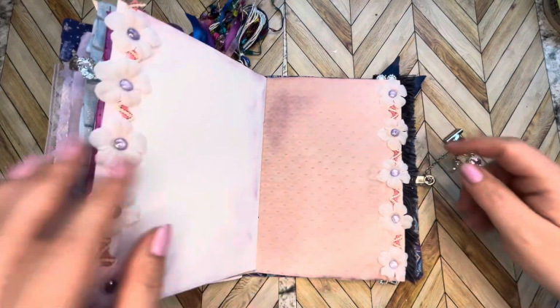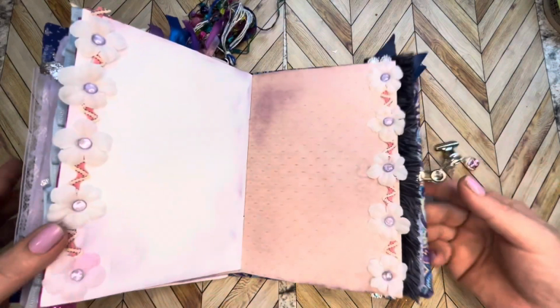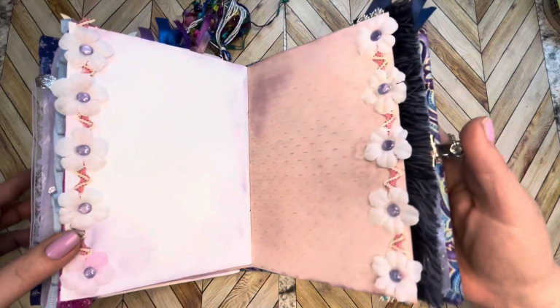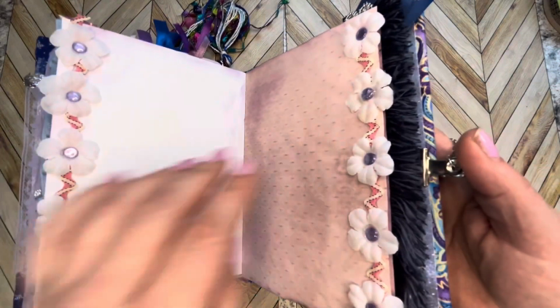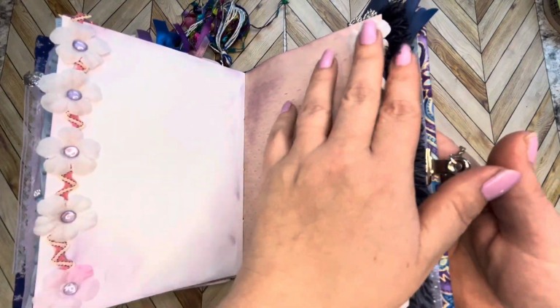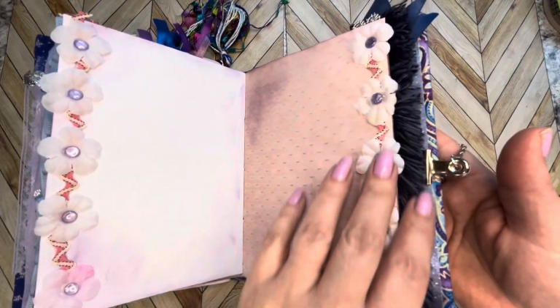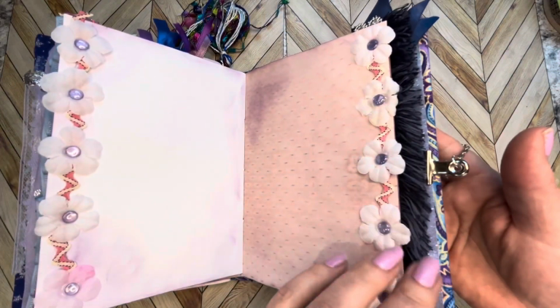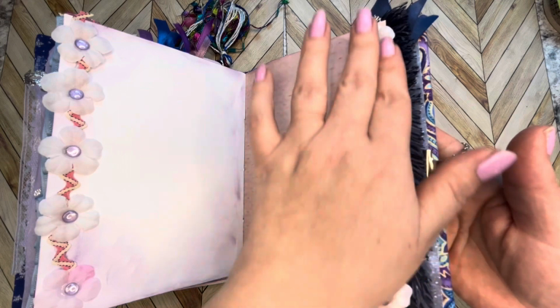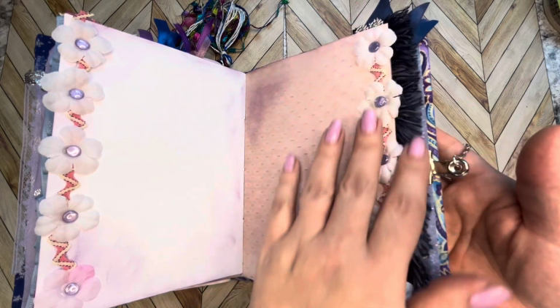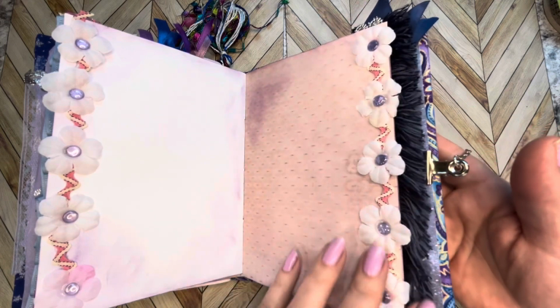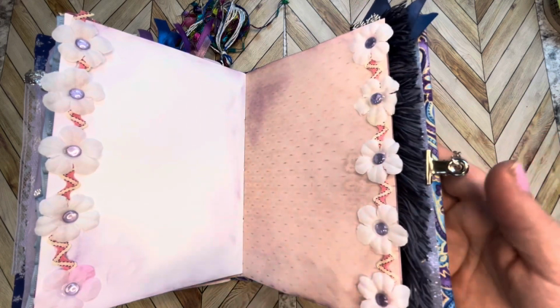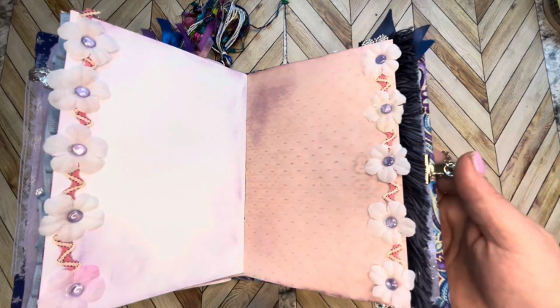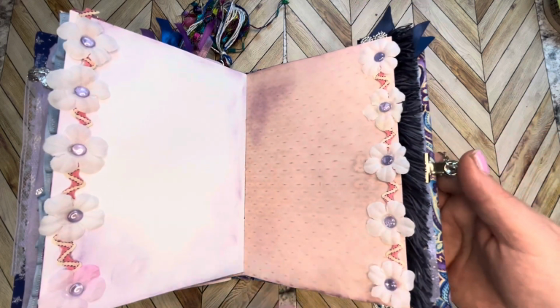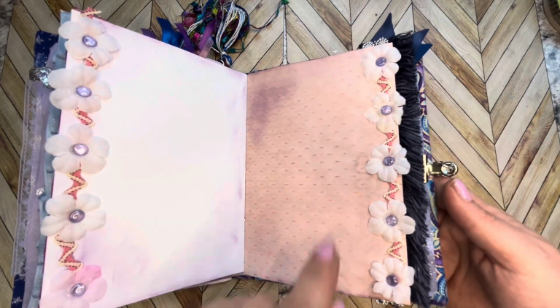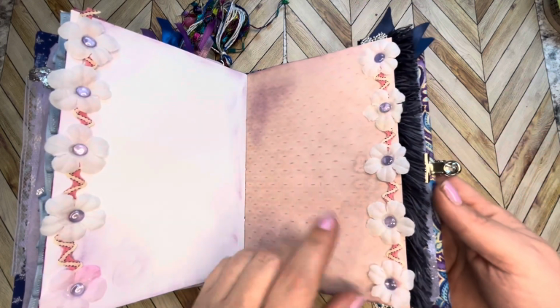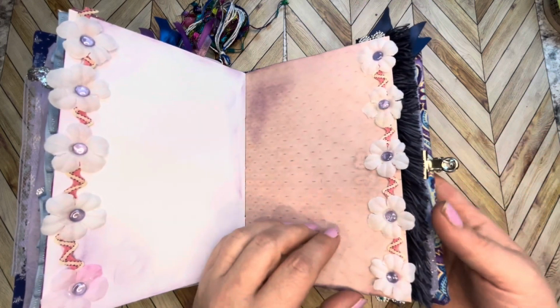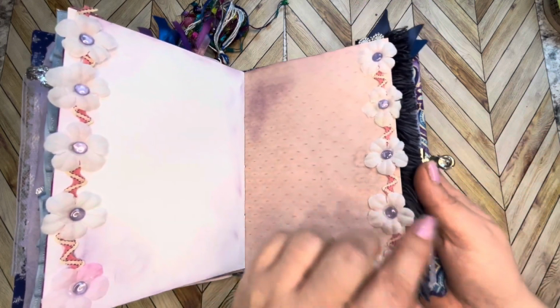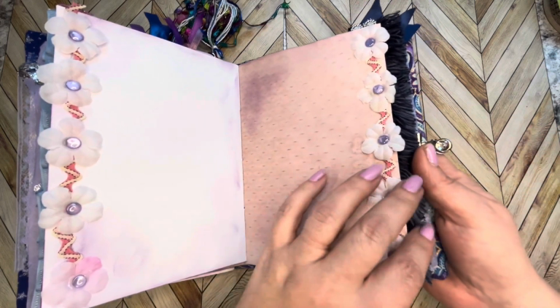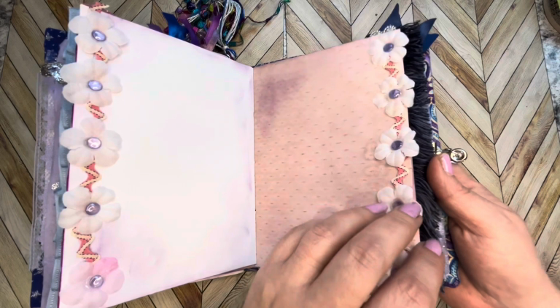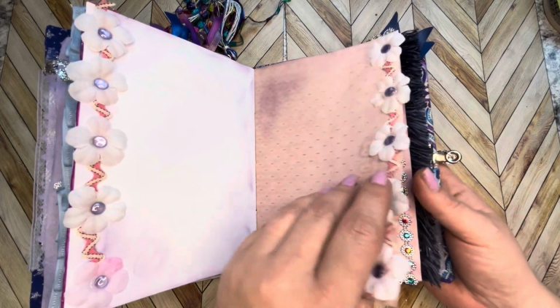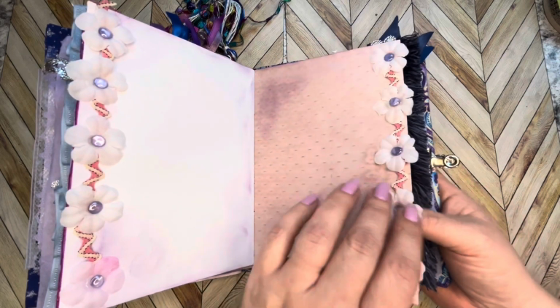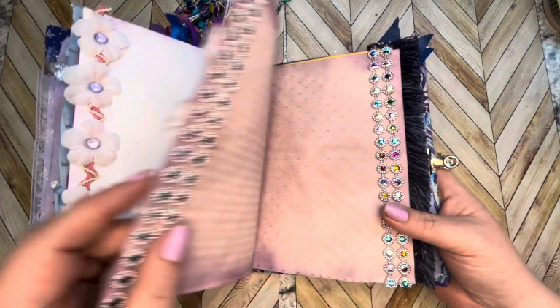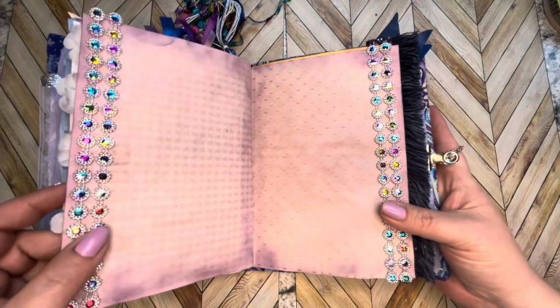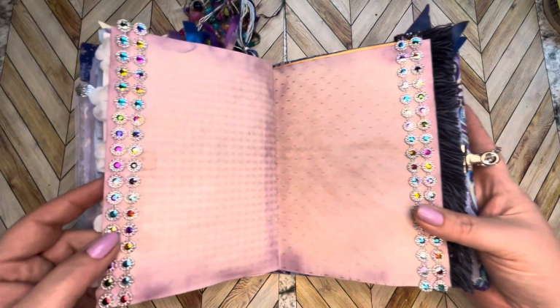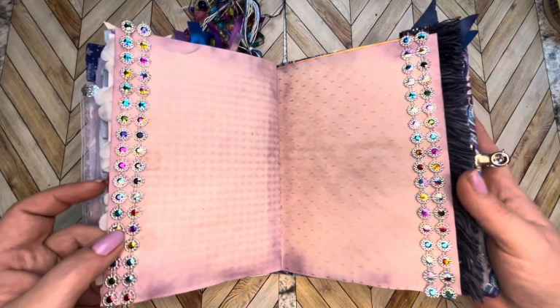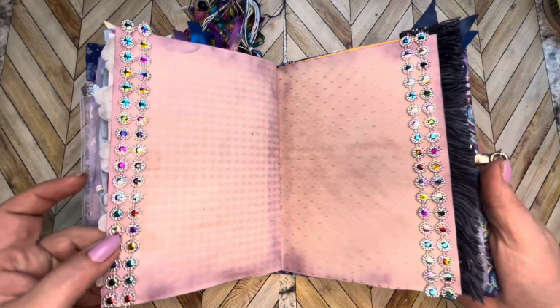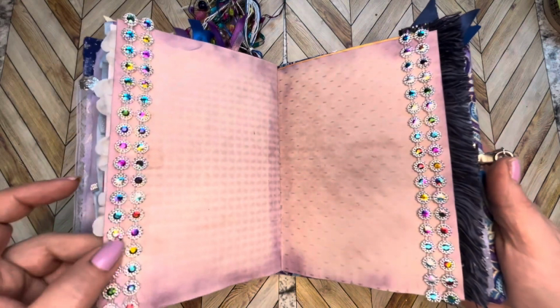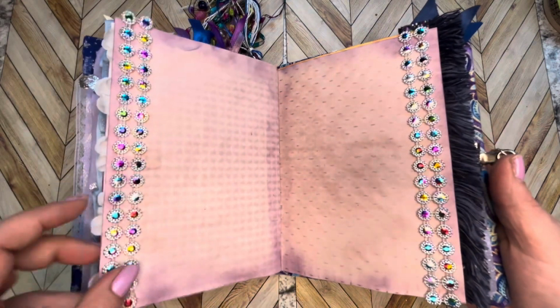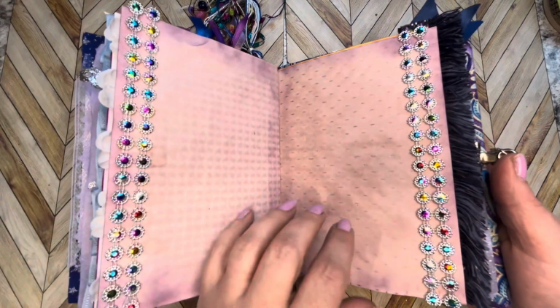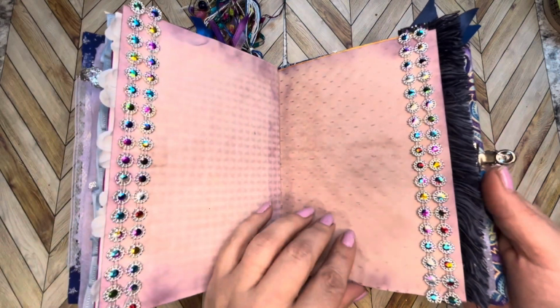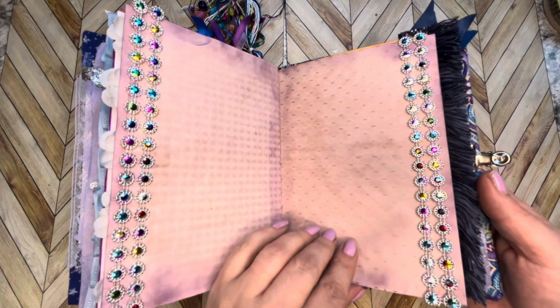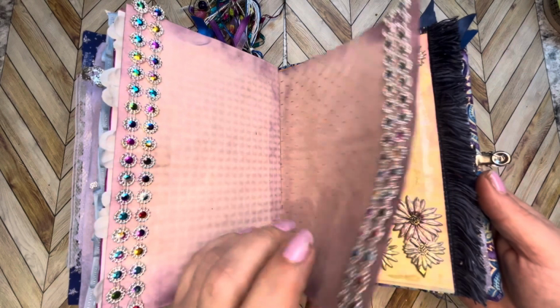Look at this fun tasselly ribbon — ooh yeah, I love that! I'm going to use more of that more often in my books. I'll show you what it looks like when we get there, sorry, I just got excited. Some cool metallic trim going down the side.